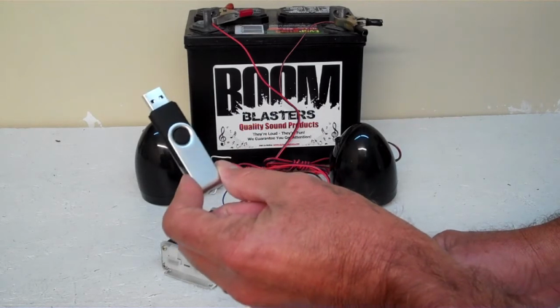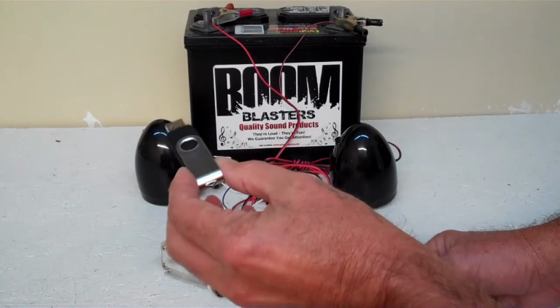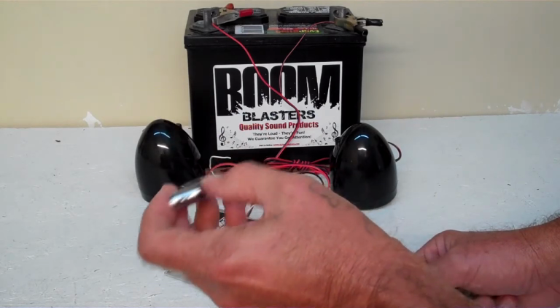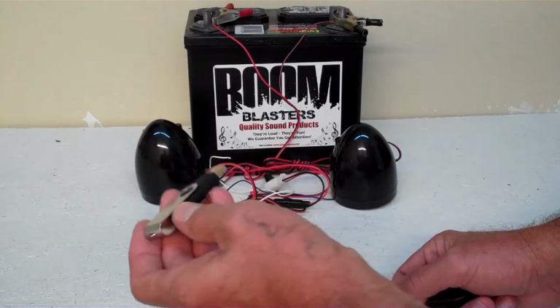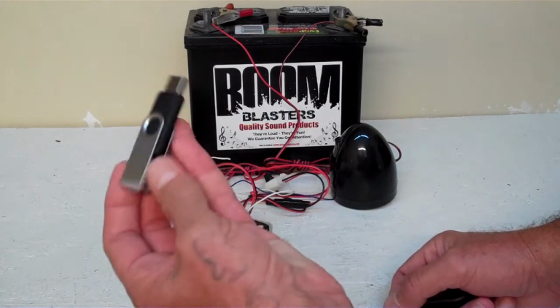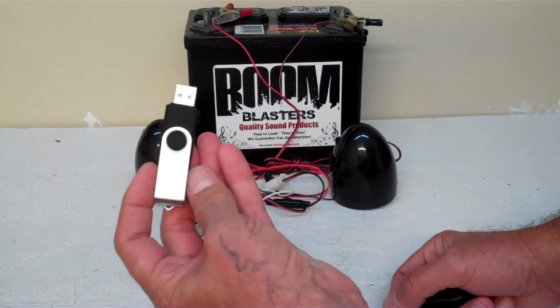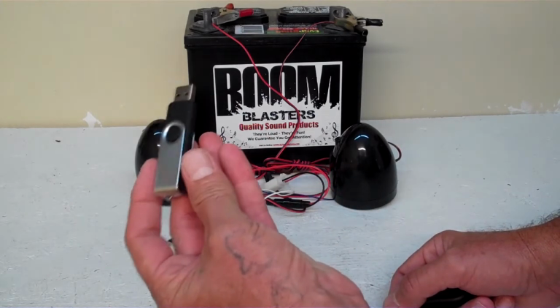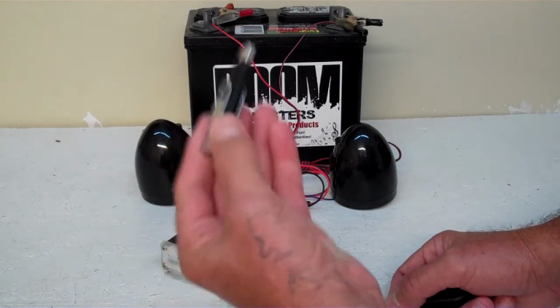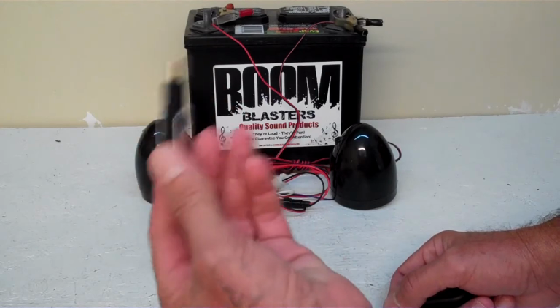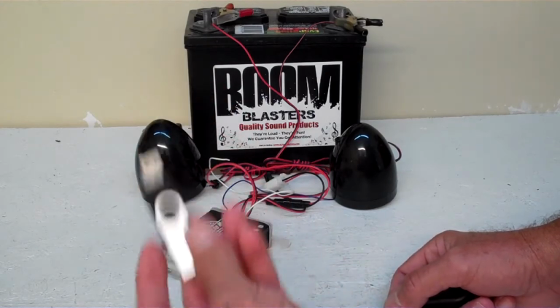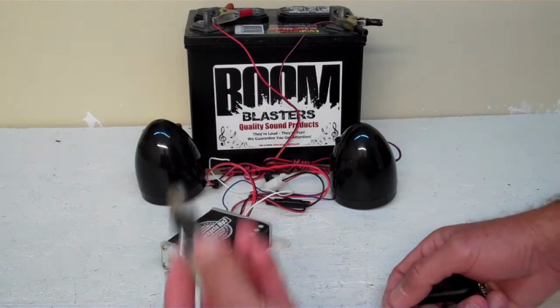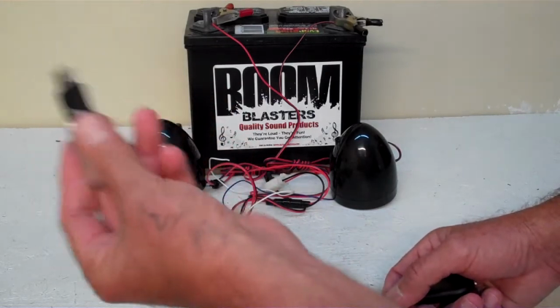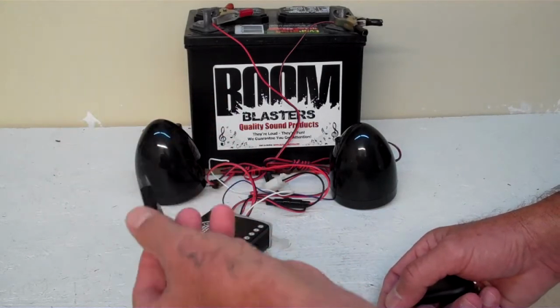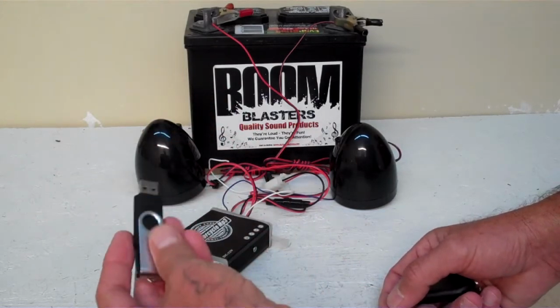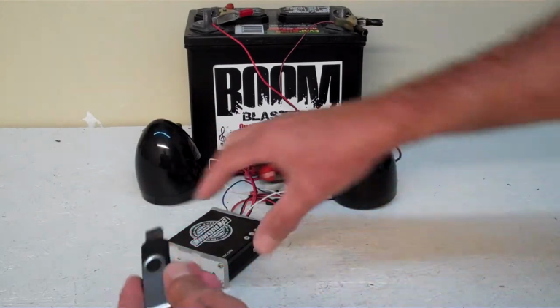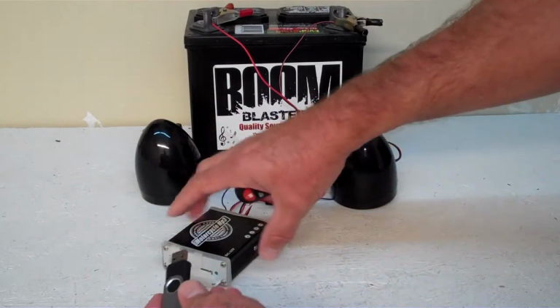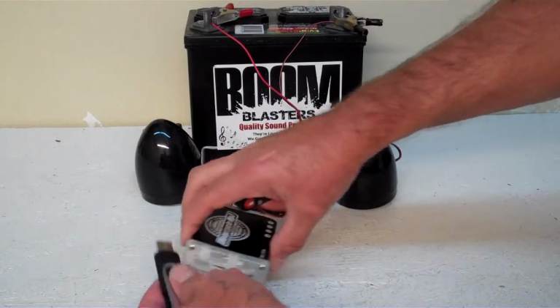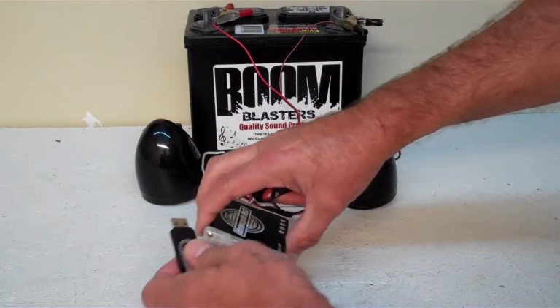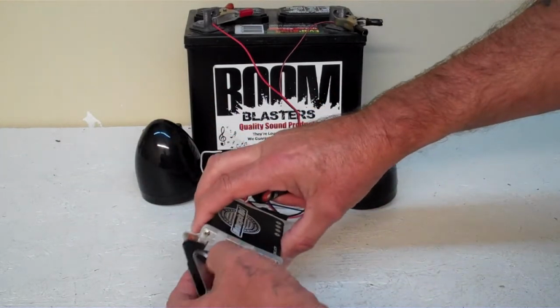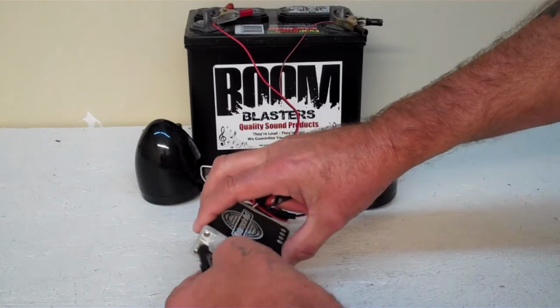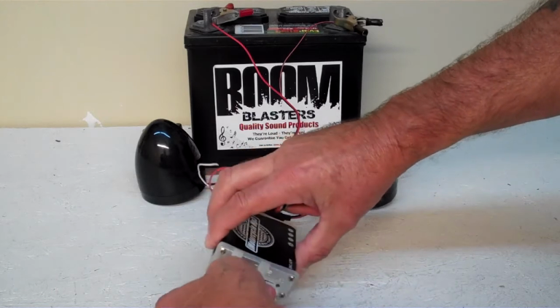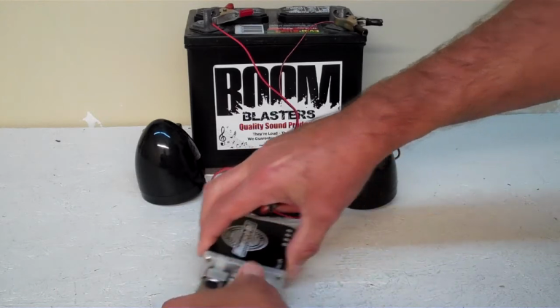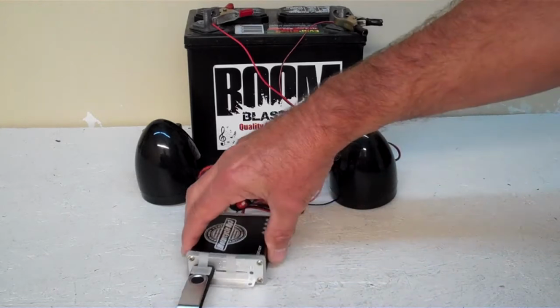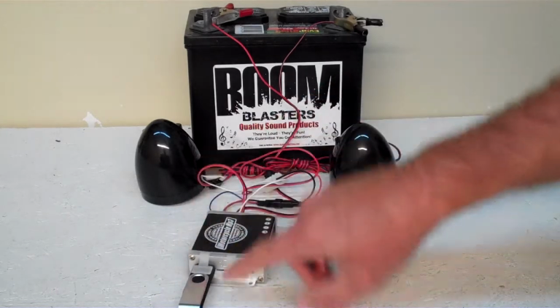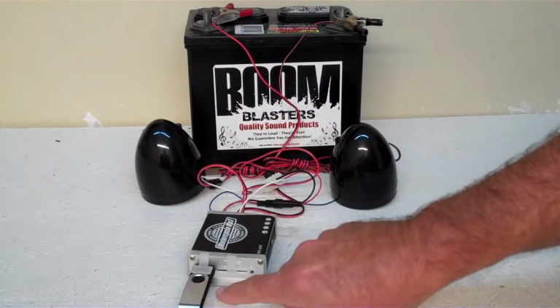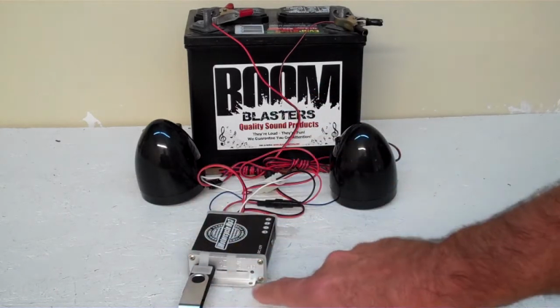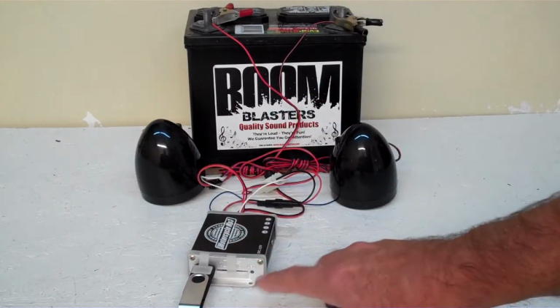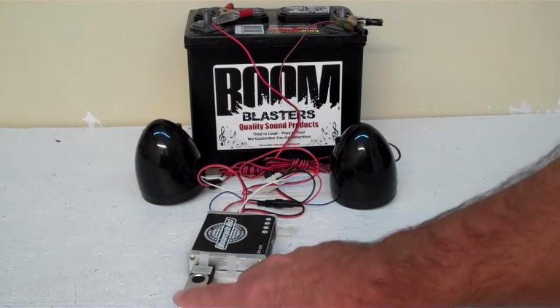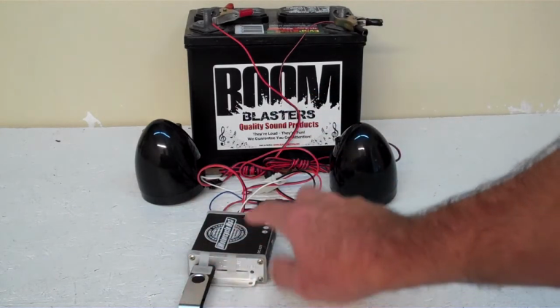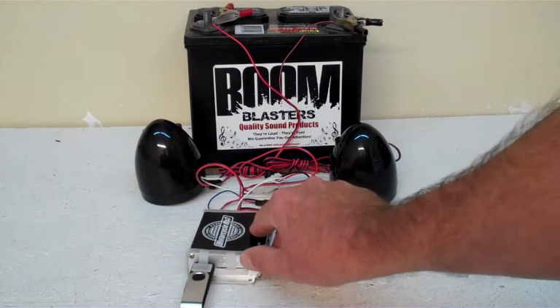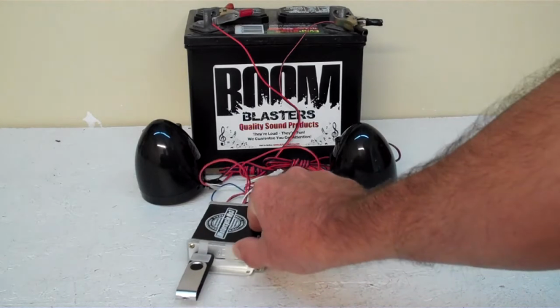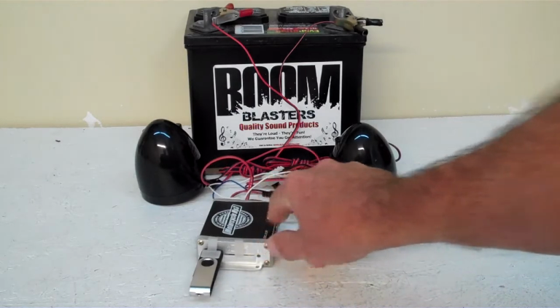It depends — we put different sounds on them sometimes, but the purpose is you put your own sounds on it. It'll come preloaded with some sort of sound; it's usually ice cream truck sounds that we put on them. So we'll plug that in, and it's meant to play off the USB. There are other options as well.